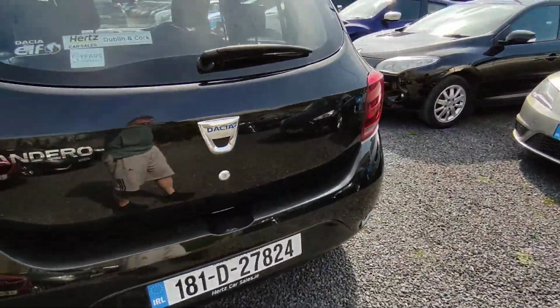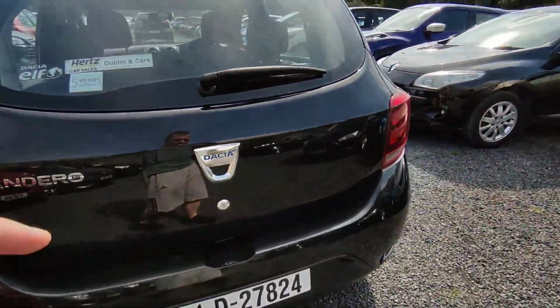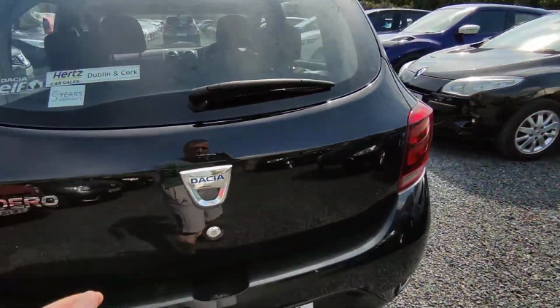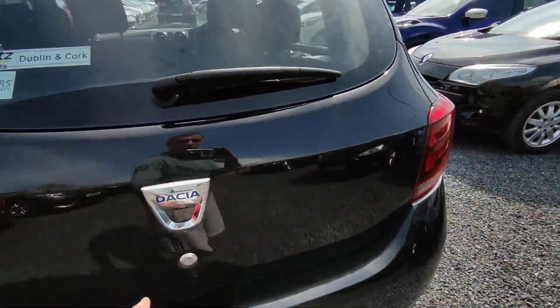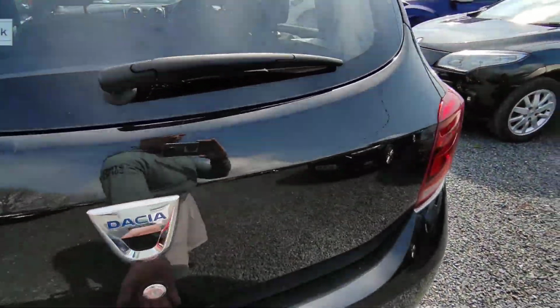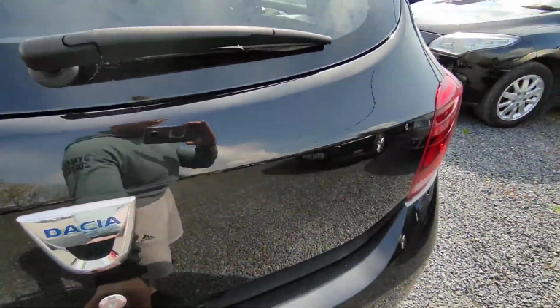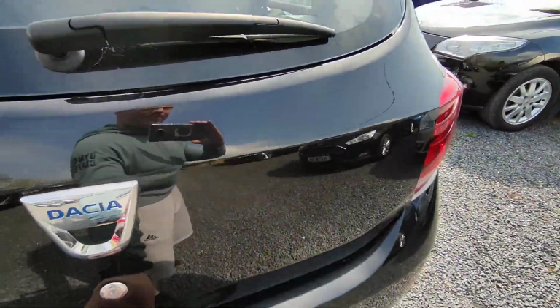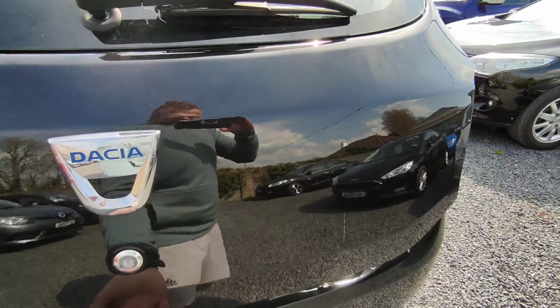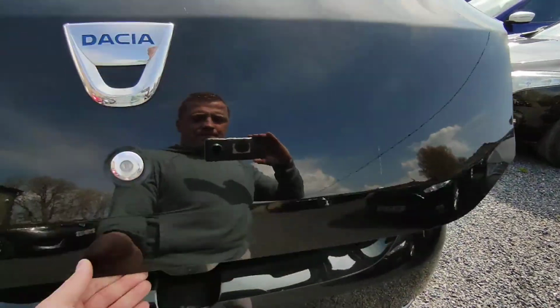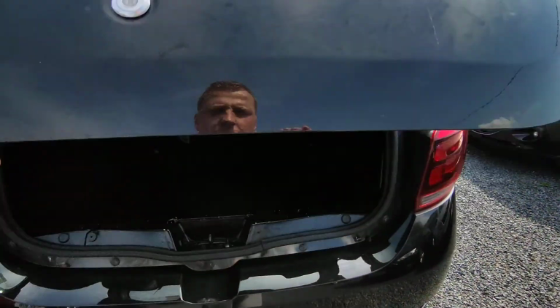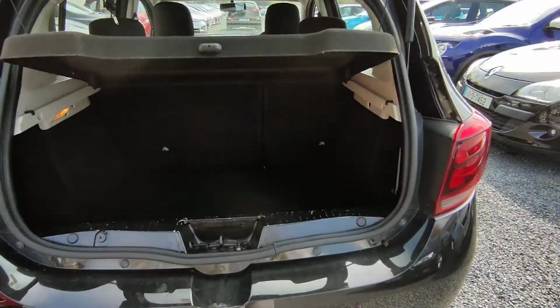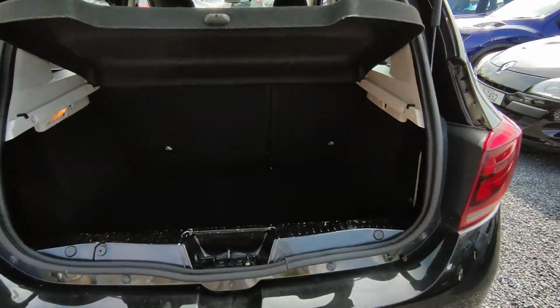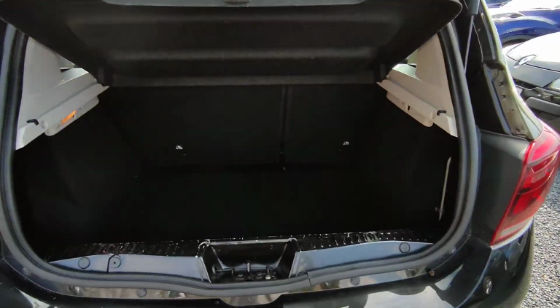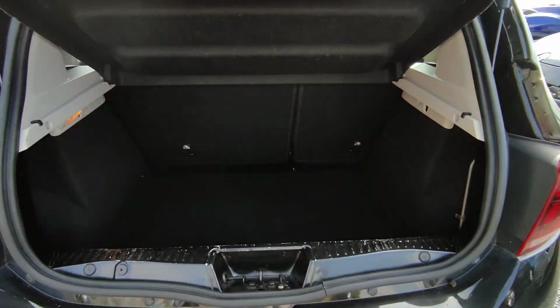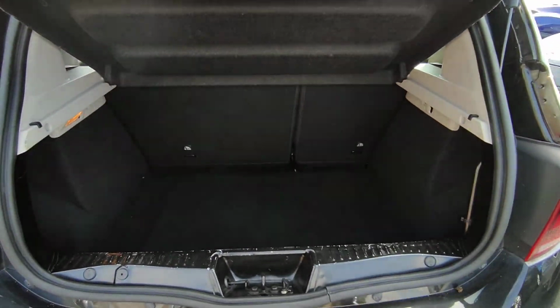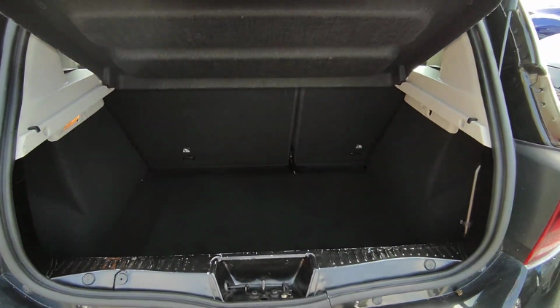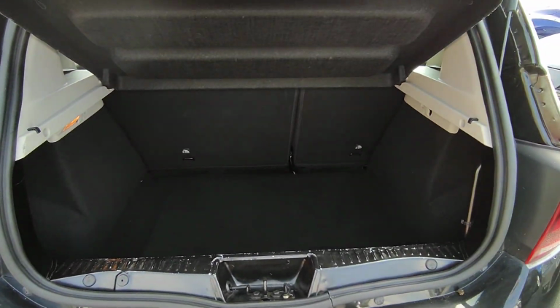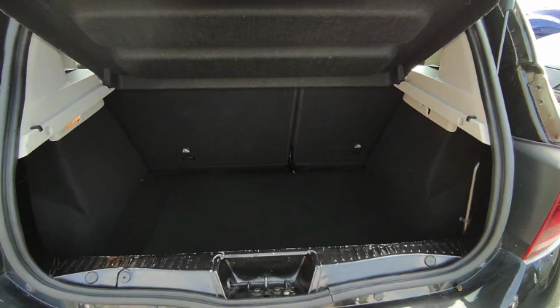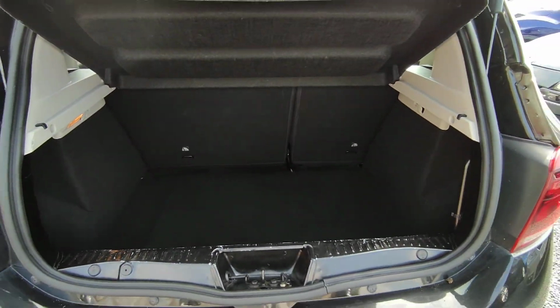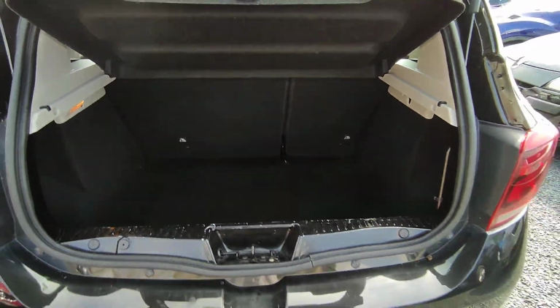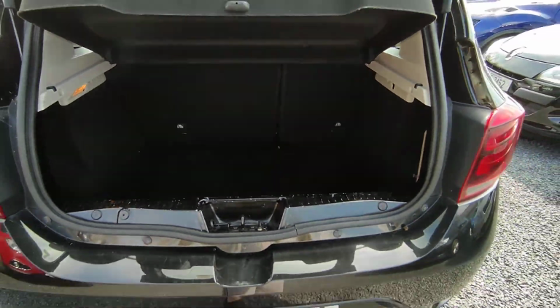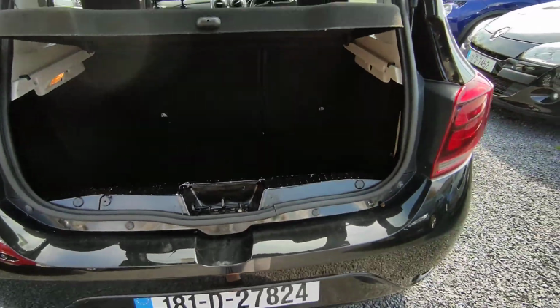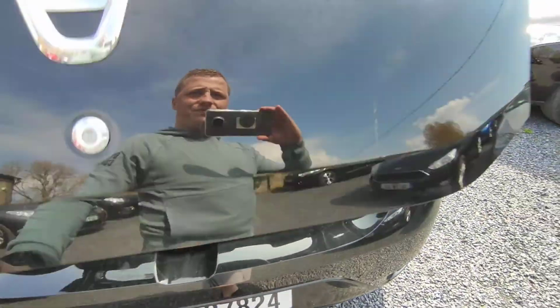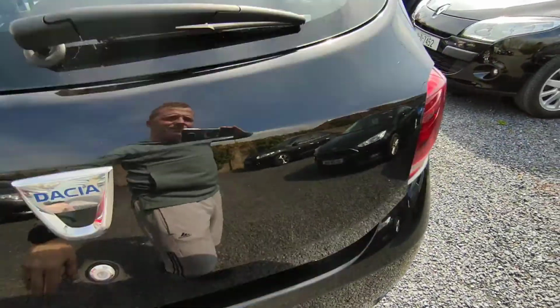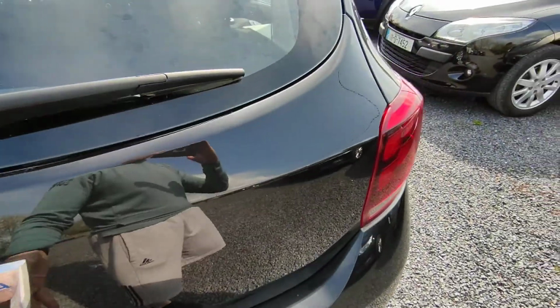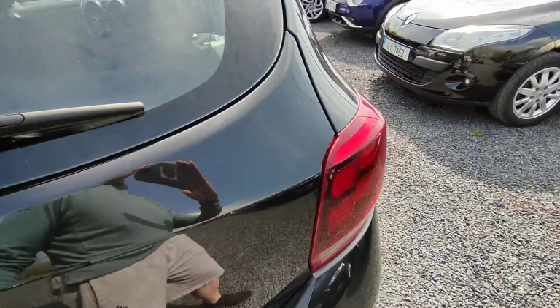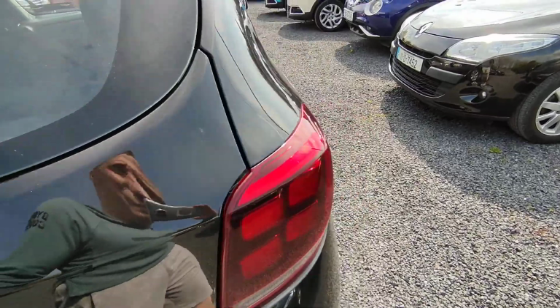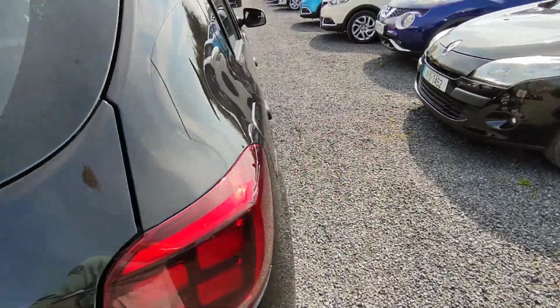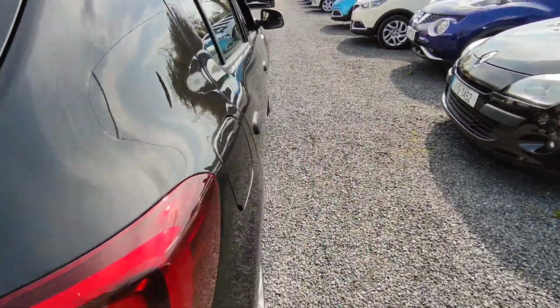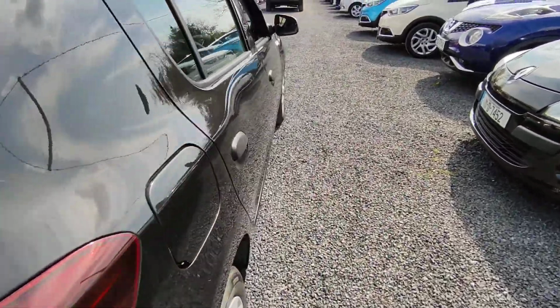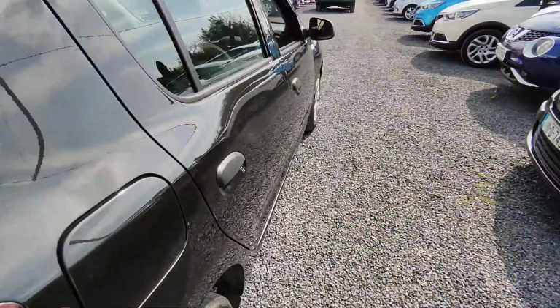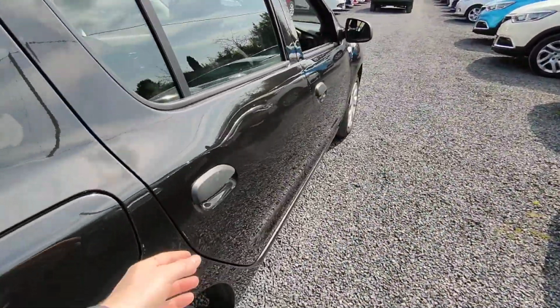The car is in very good condition. Very spacious boot to the rear.